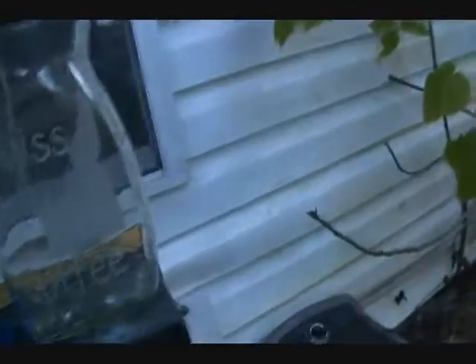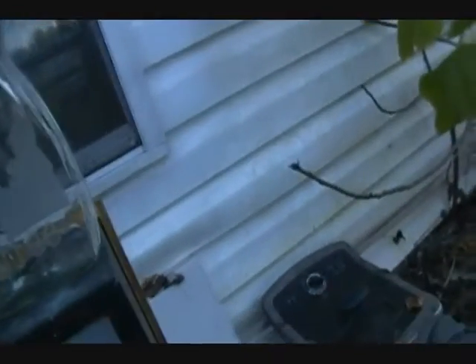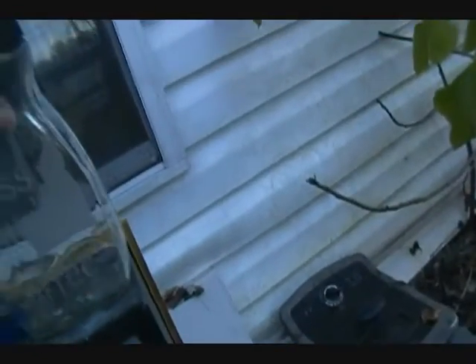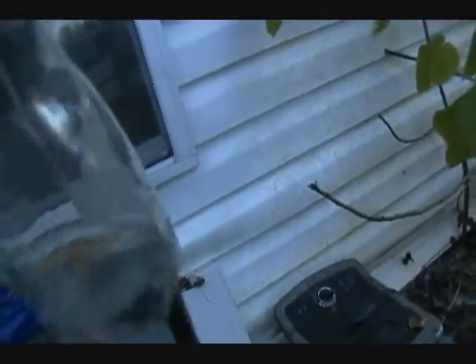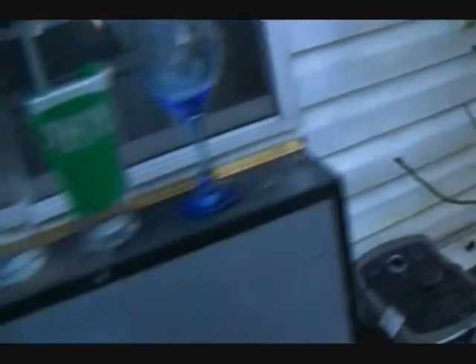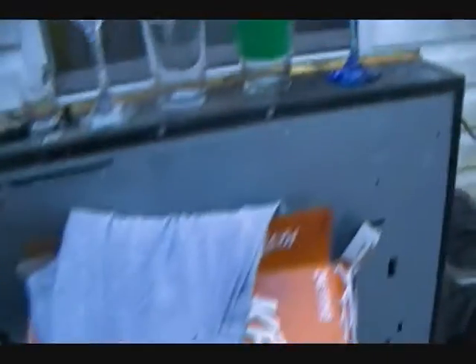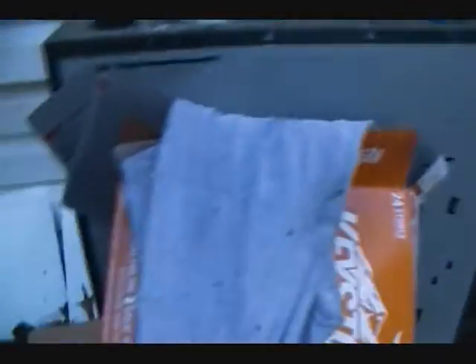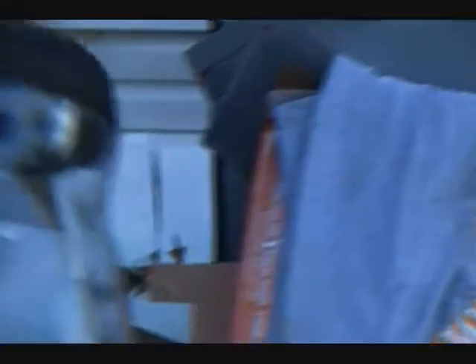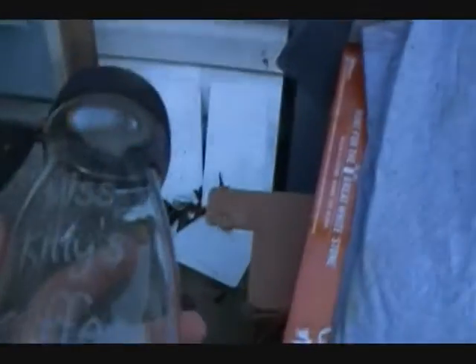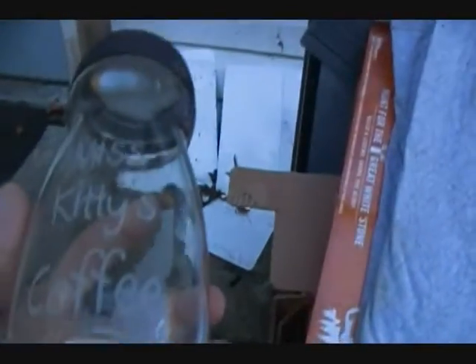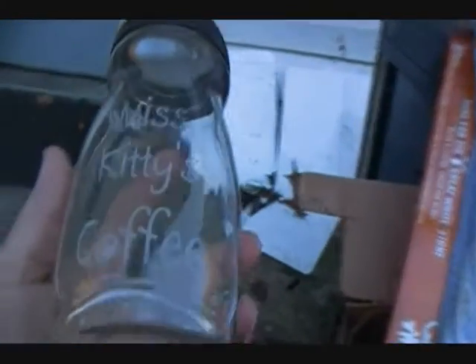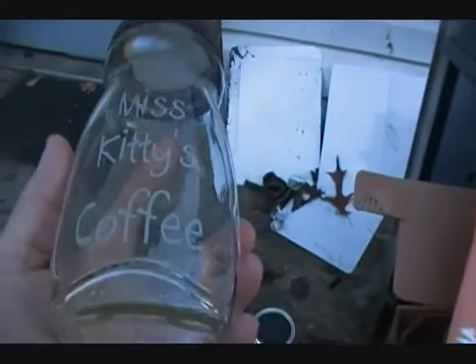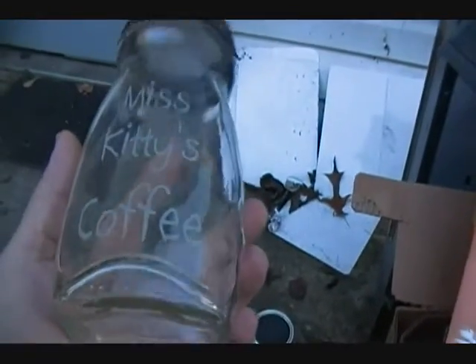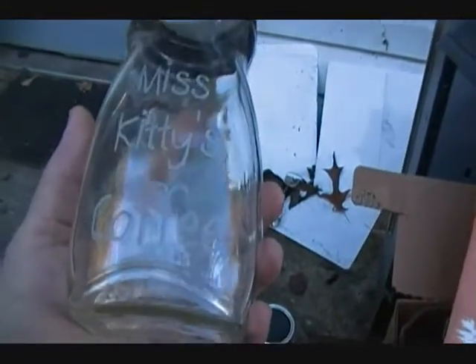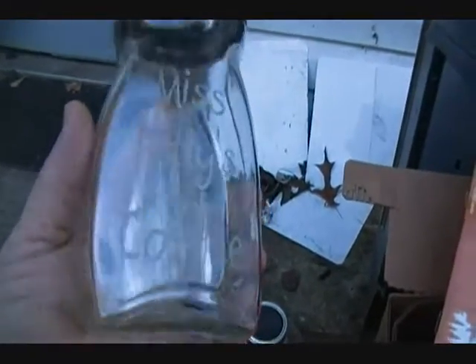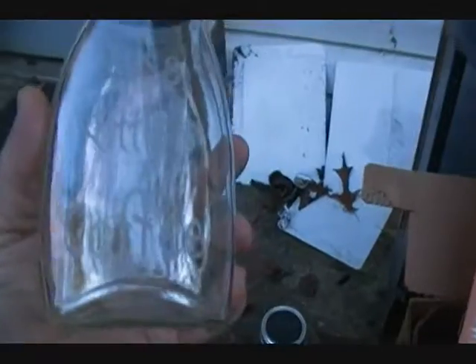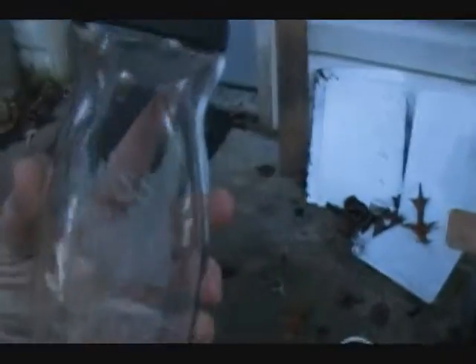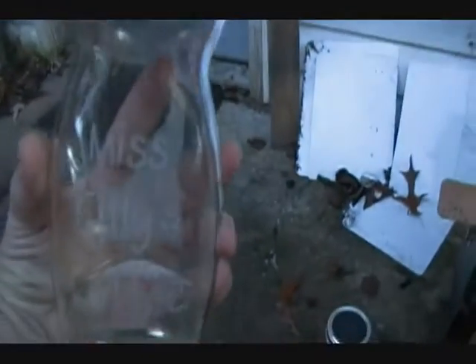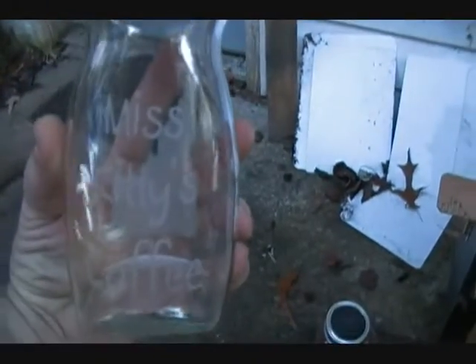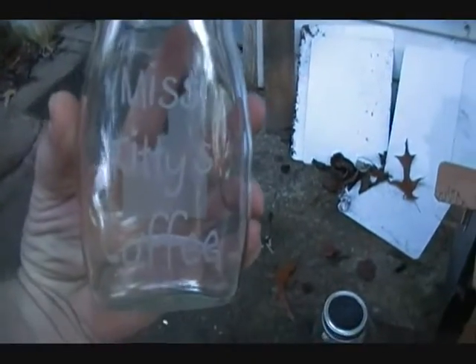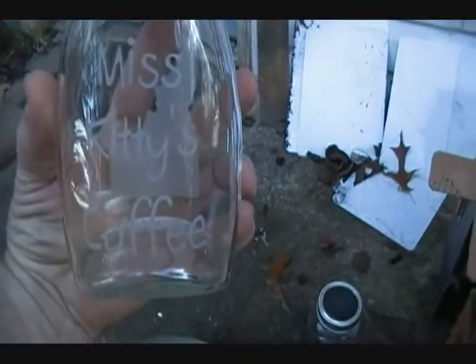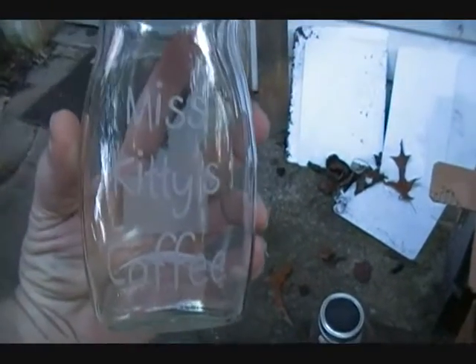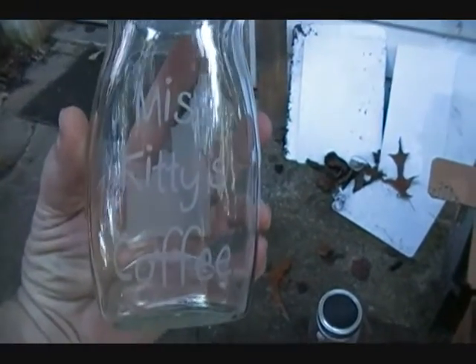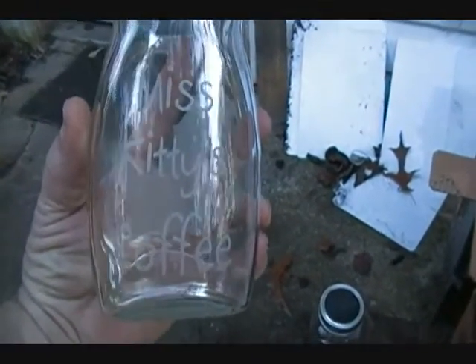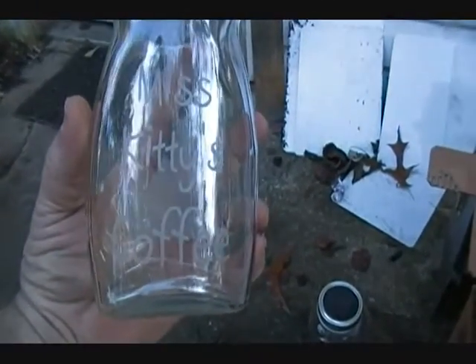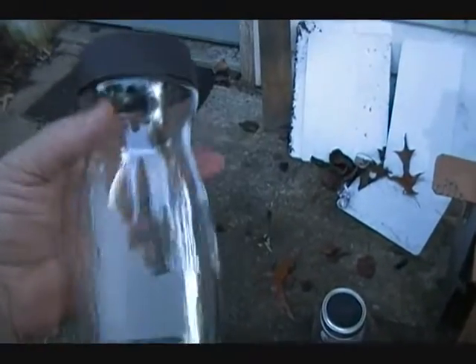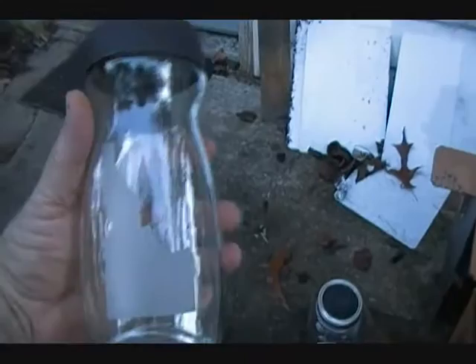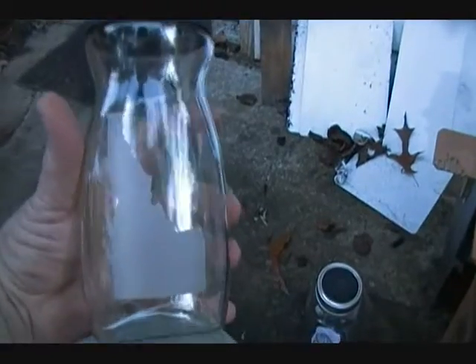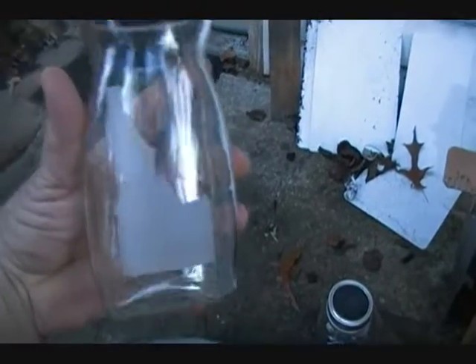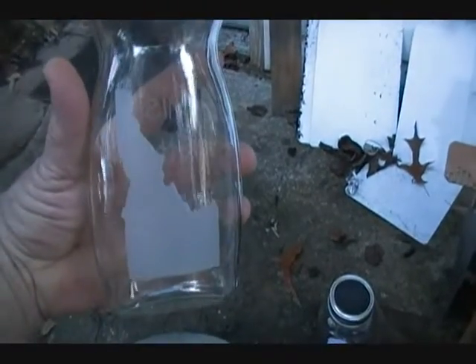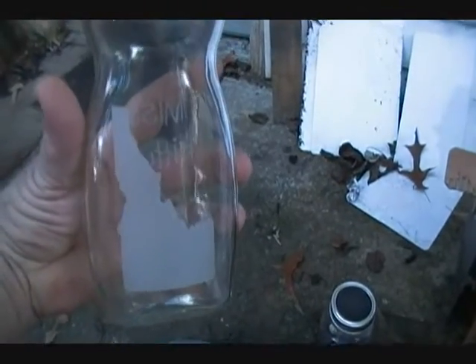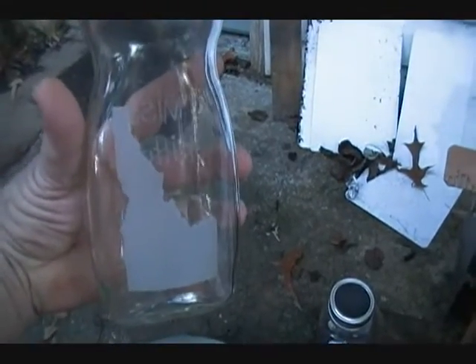Over here is a coffee jar that I did for Miss Kitty. It says Miss Kitty's coffee, and of course they're in Idaho so I put this on the back.